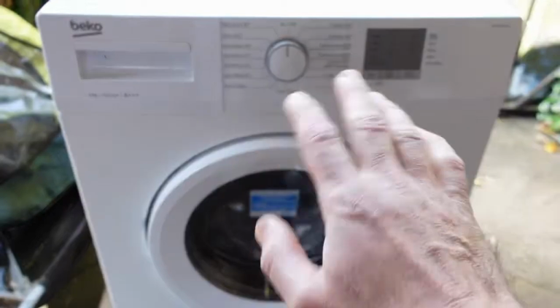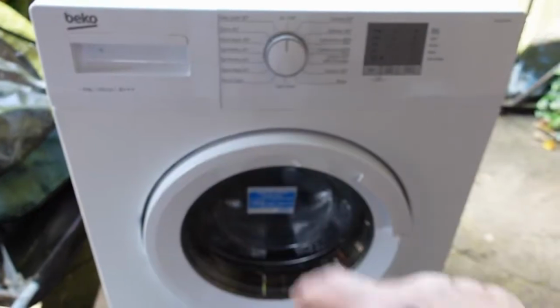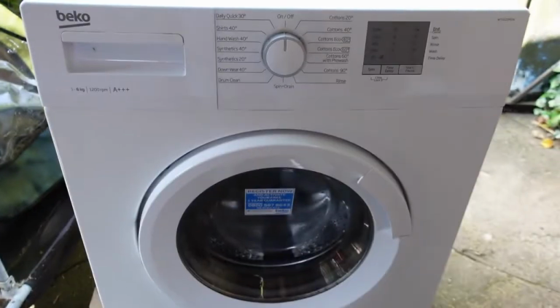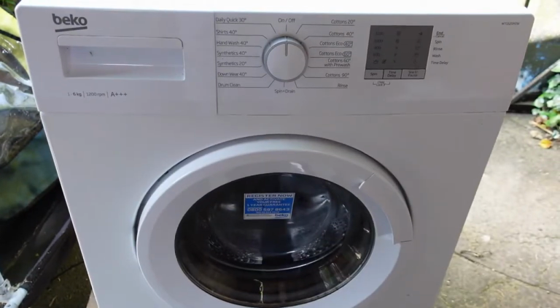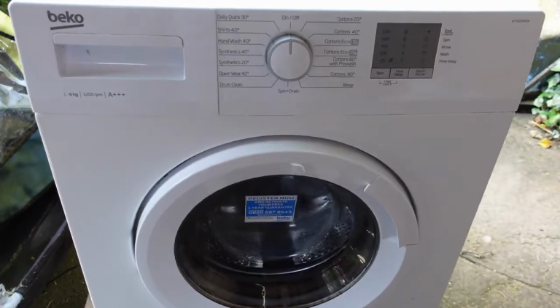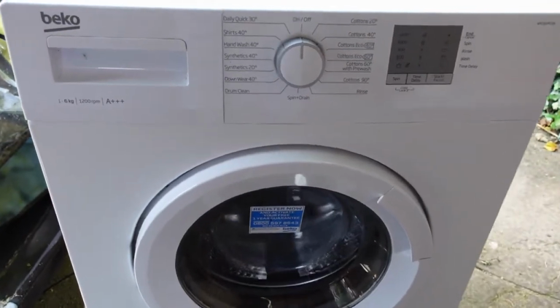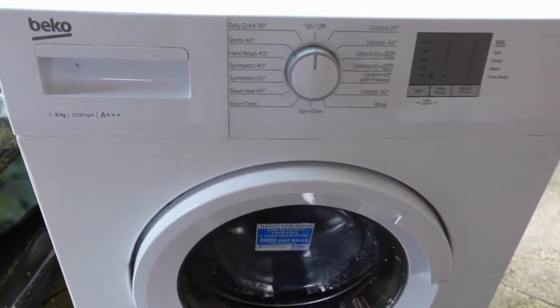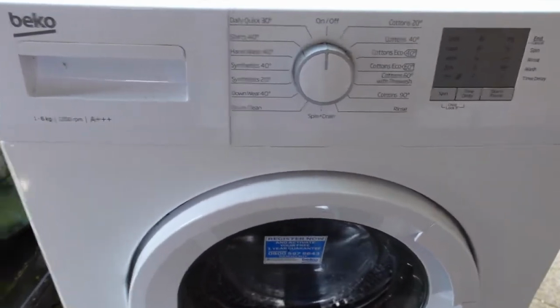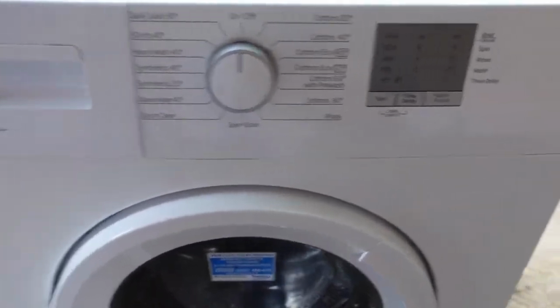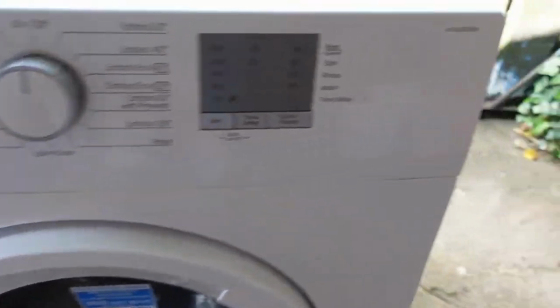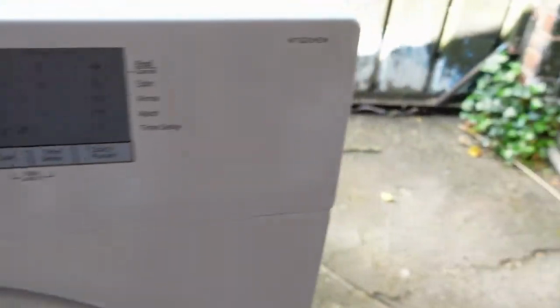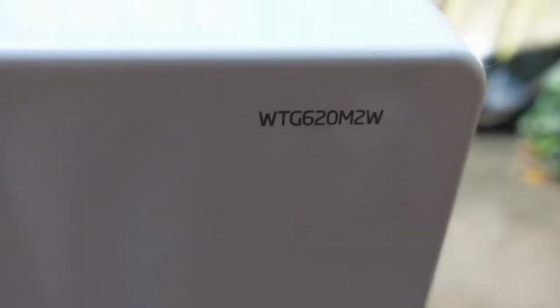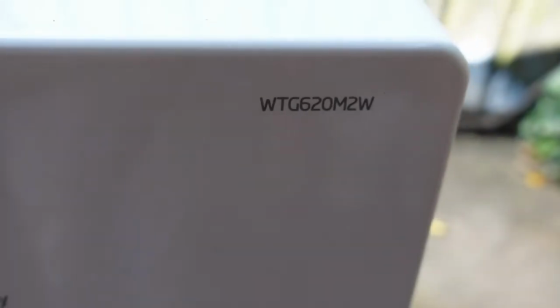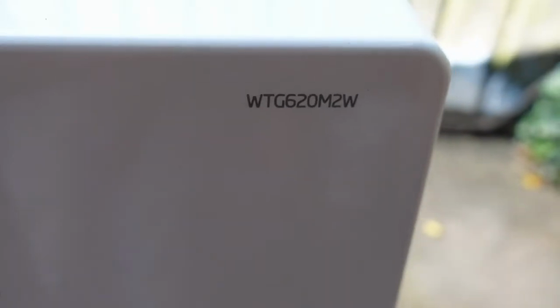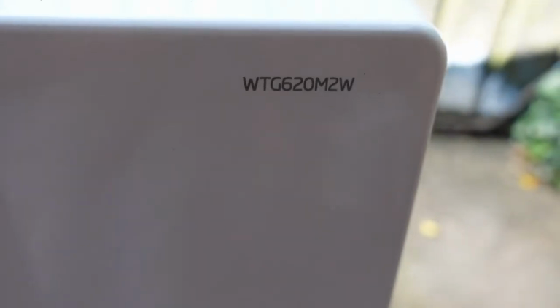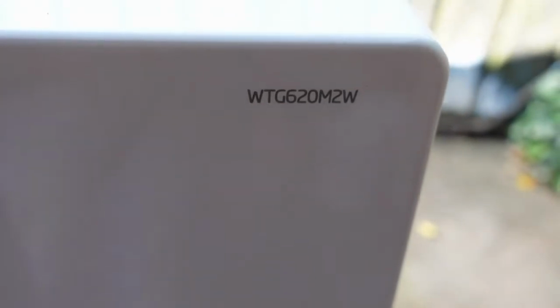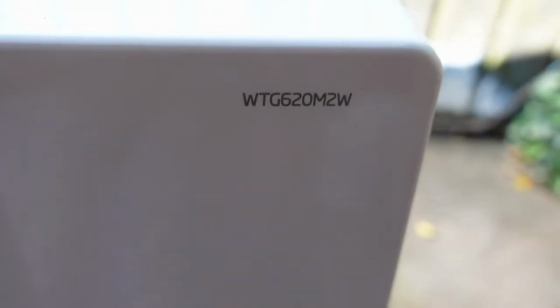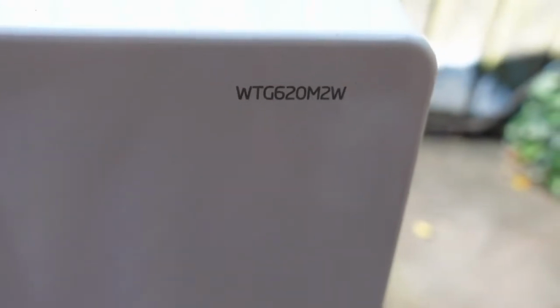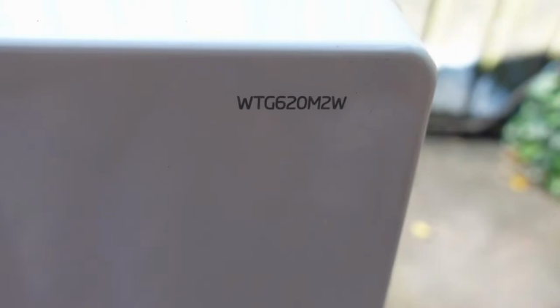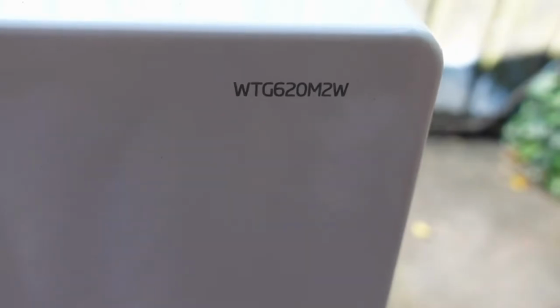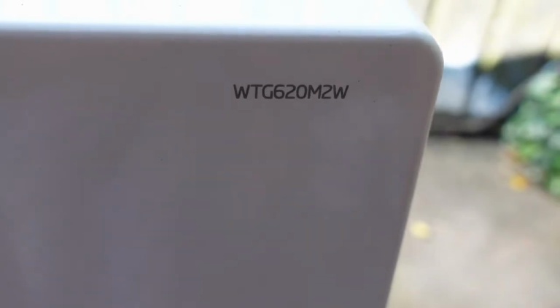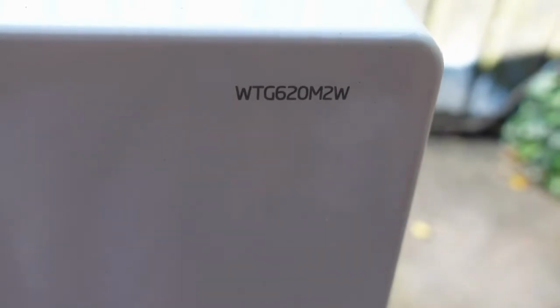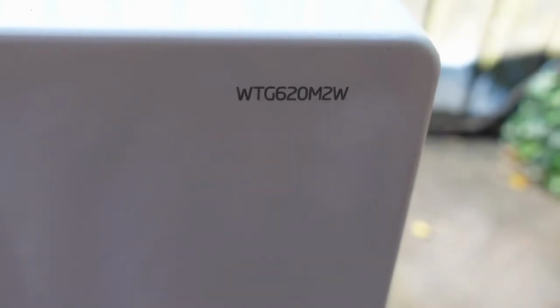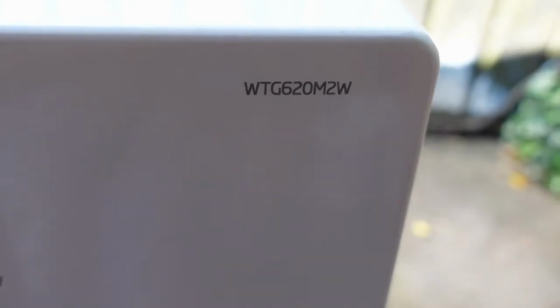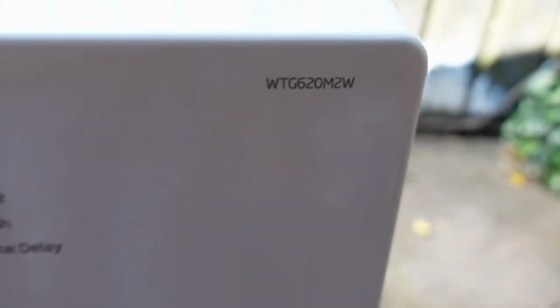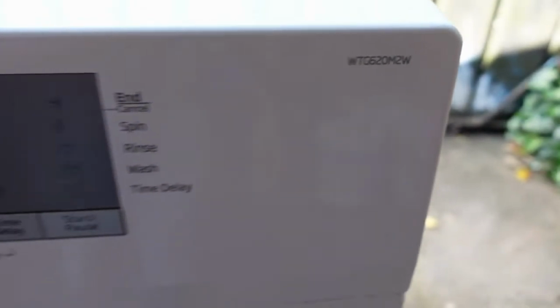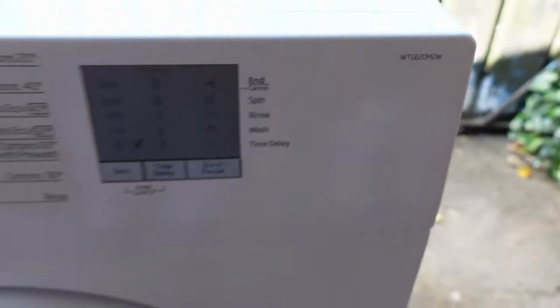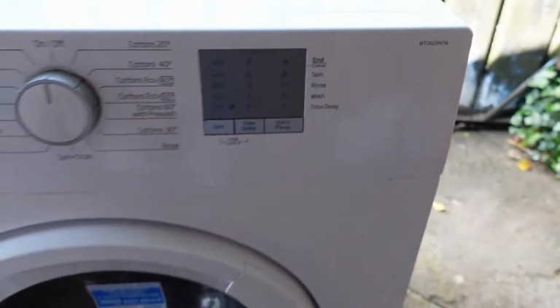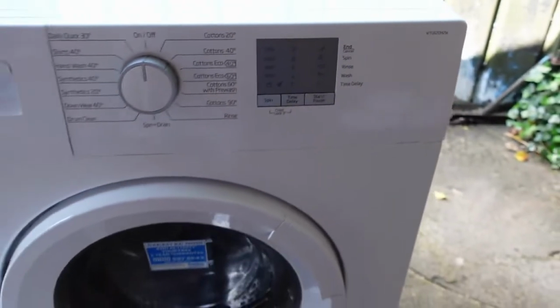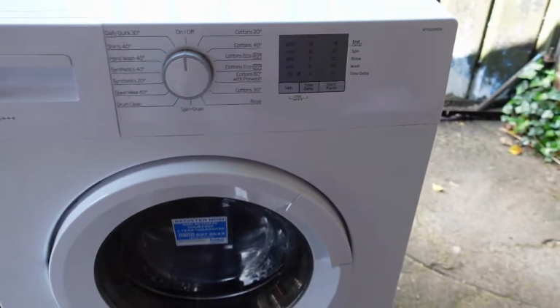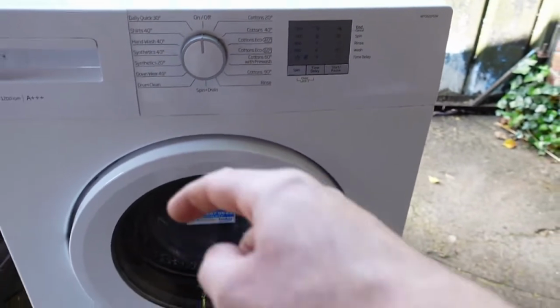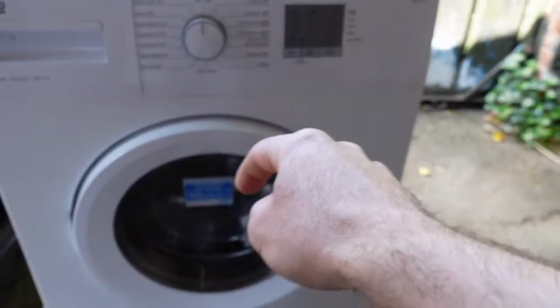Hey there, Boots Owen here. This is a Beko washing machine, WTG620M2W. I'm going to show you today how to clean the lint filter.